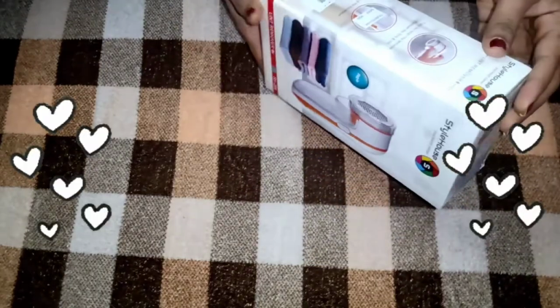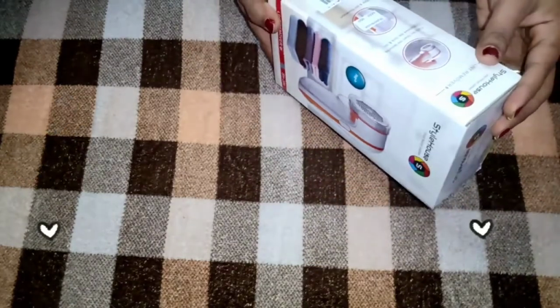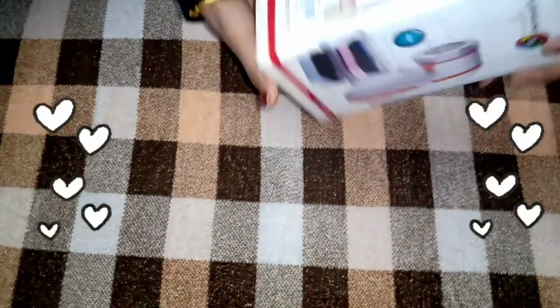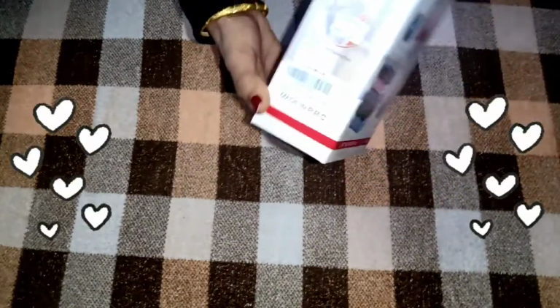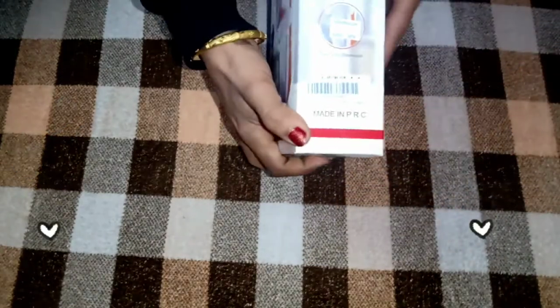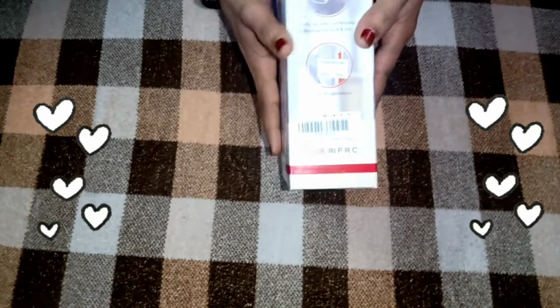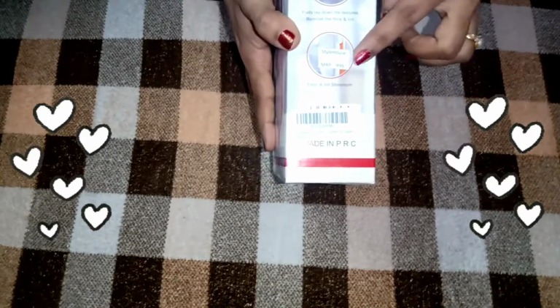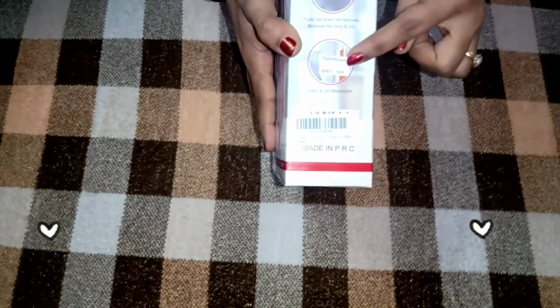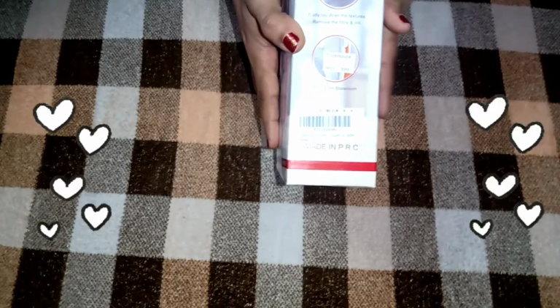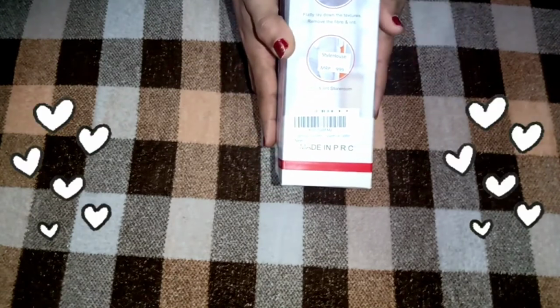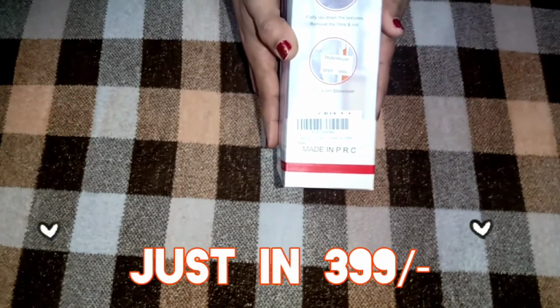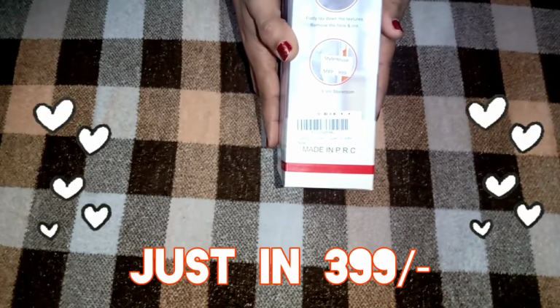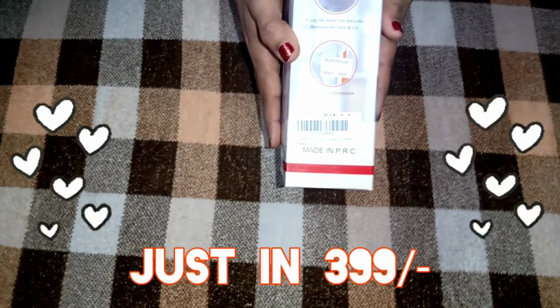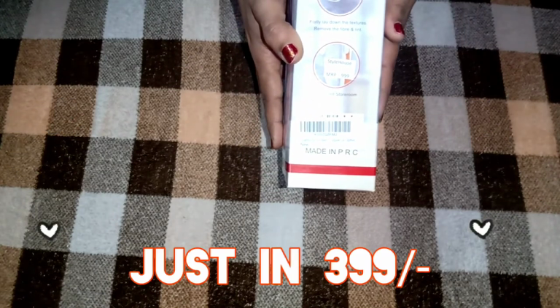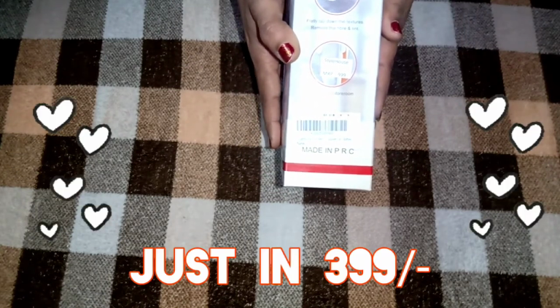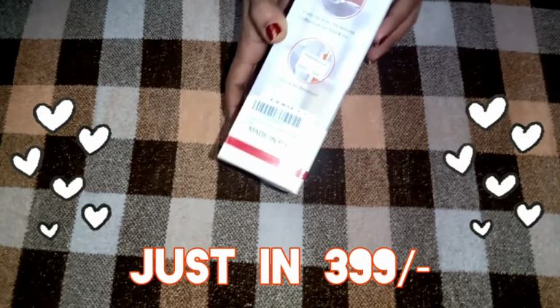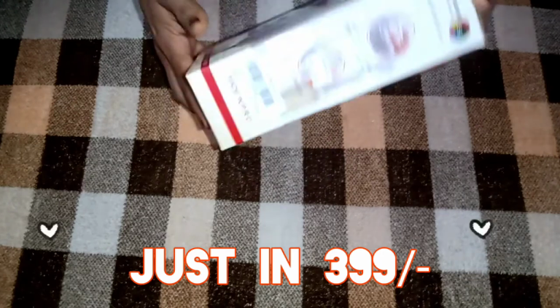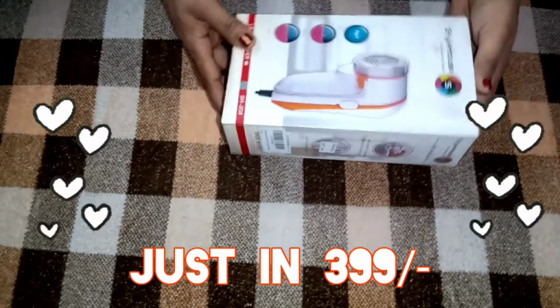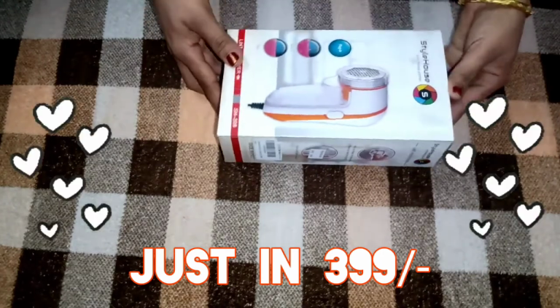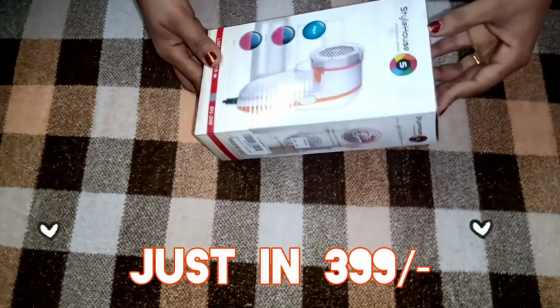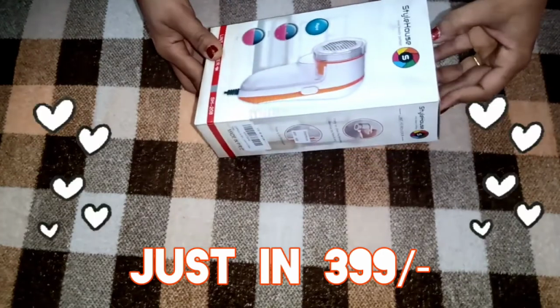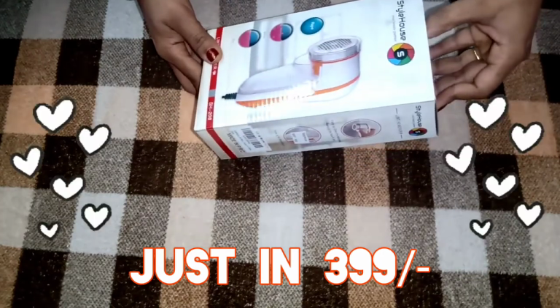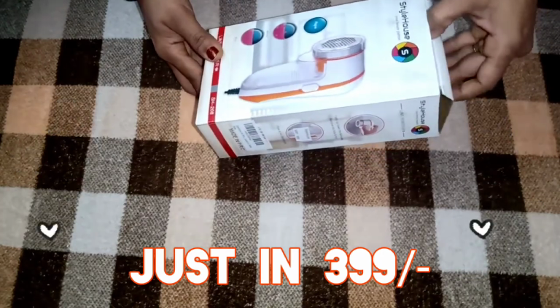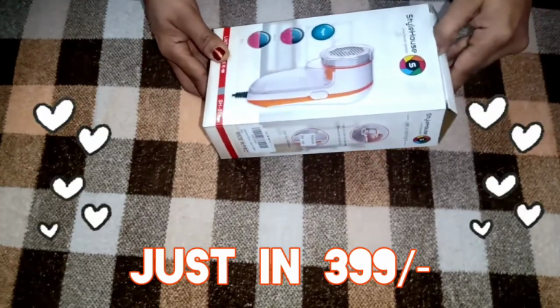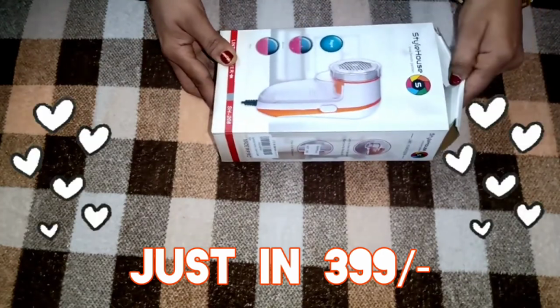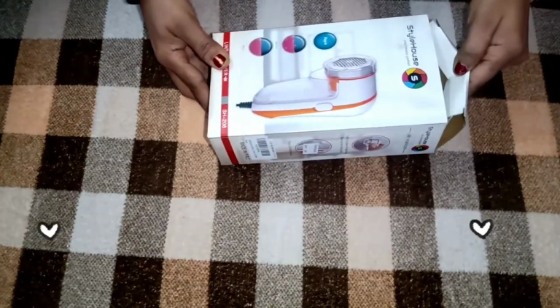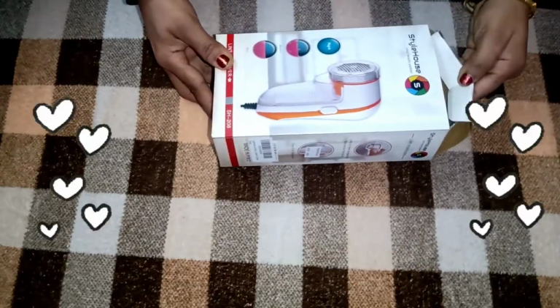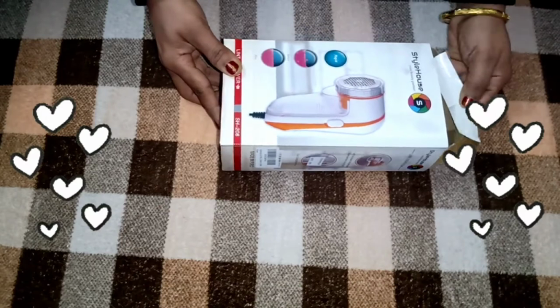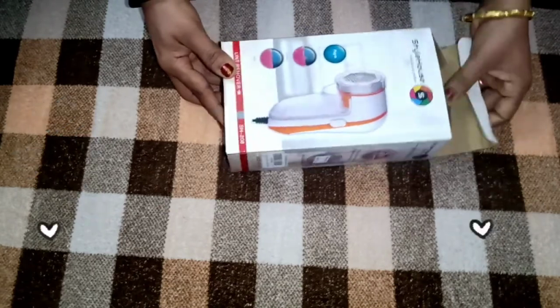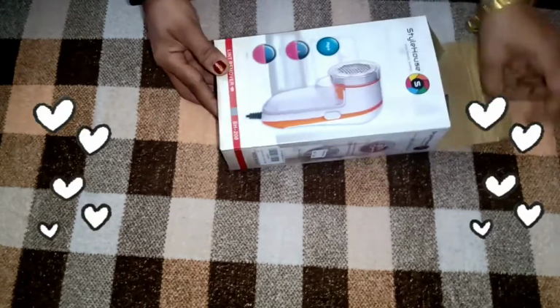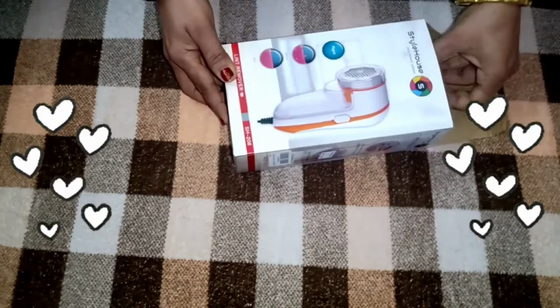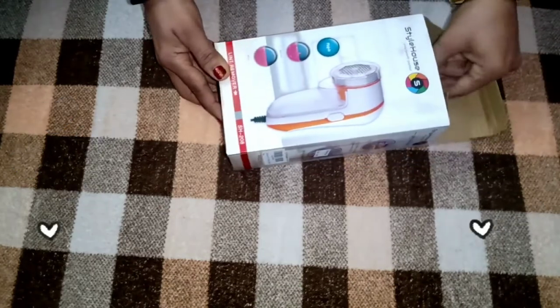Is product ki original cost 9.99 rupees thi, lekin offer mein mujhe yeh pada hai sirf 3.99 rupees mein, without any delivery charges. Mujhe cute se product bhoat achi lagti hai — chote chote product lekin kaam inke bhoat bade bade hote hain.